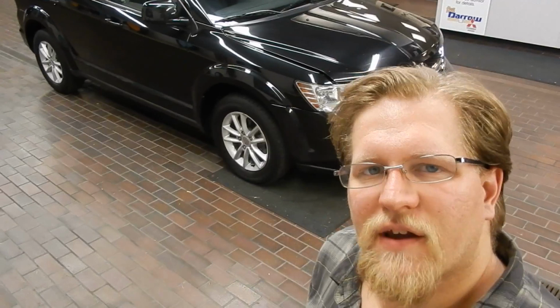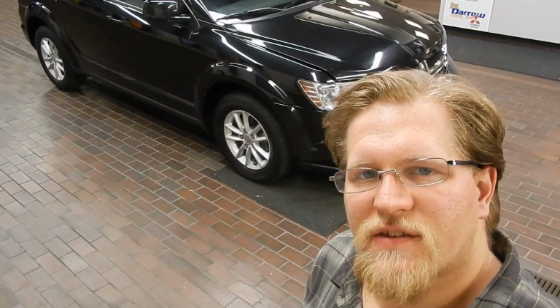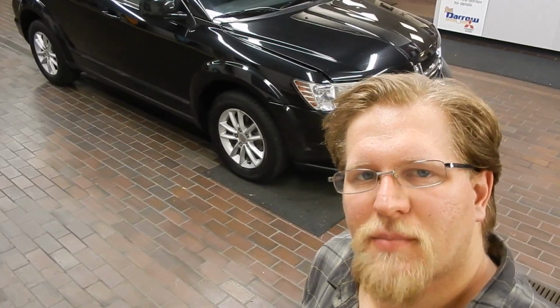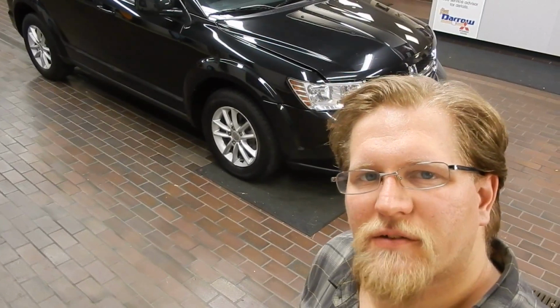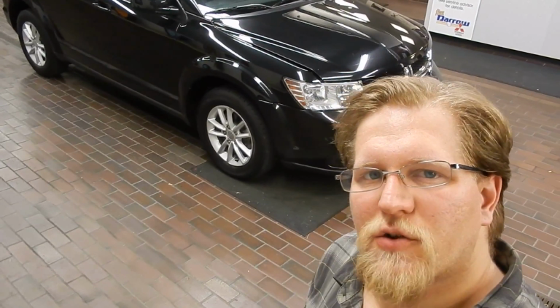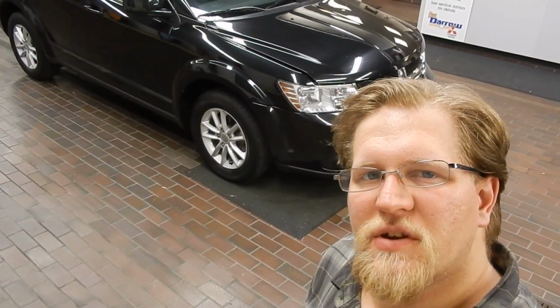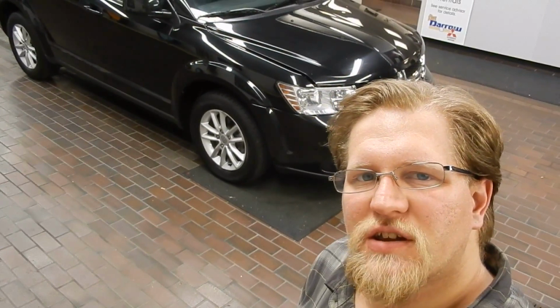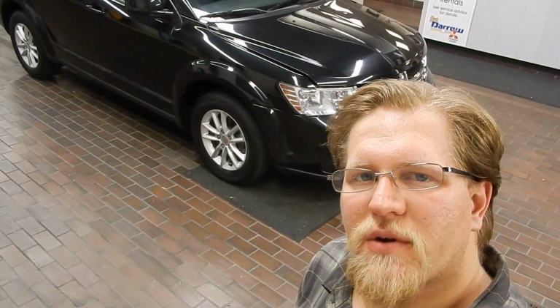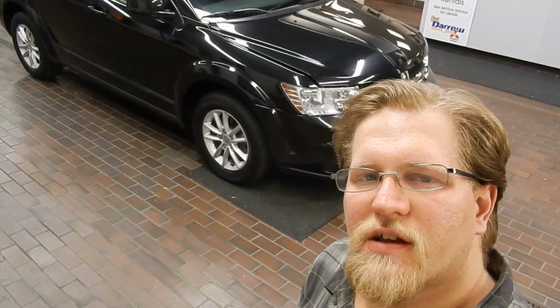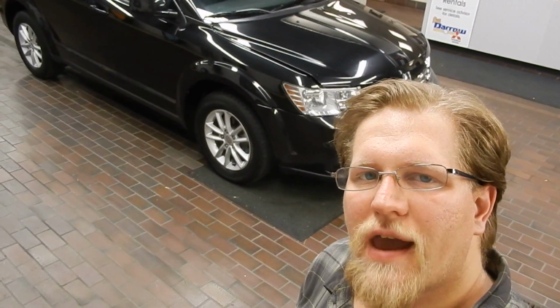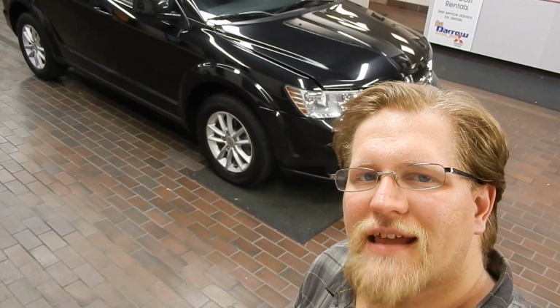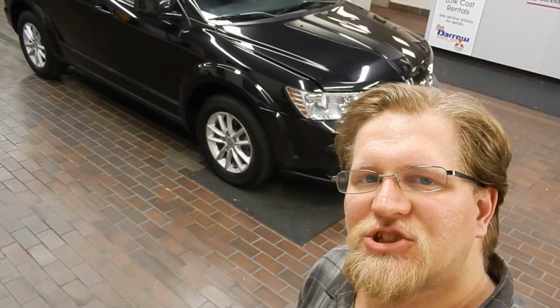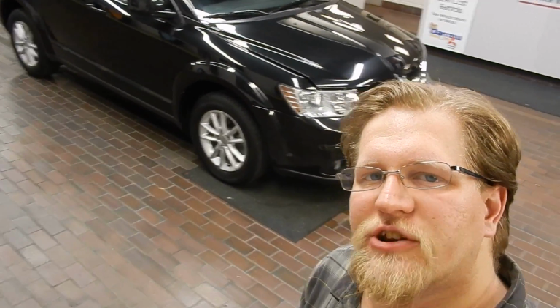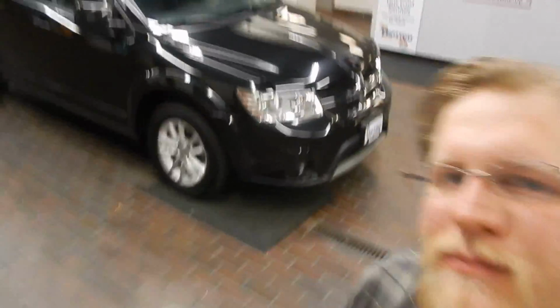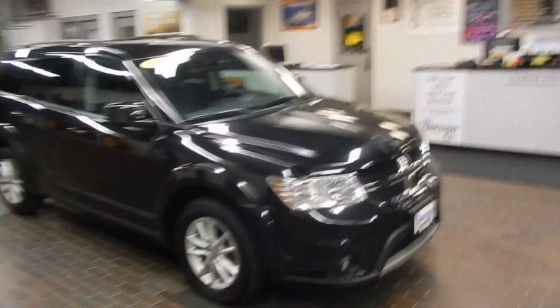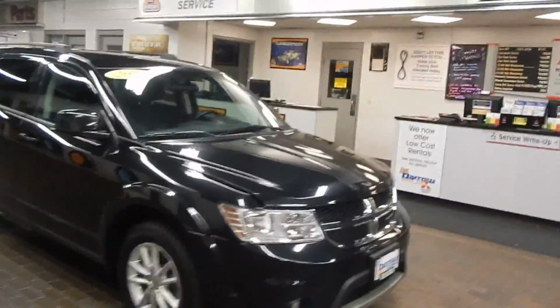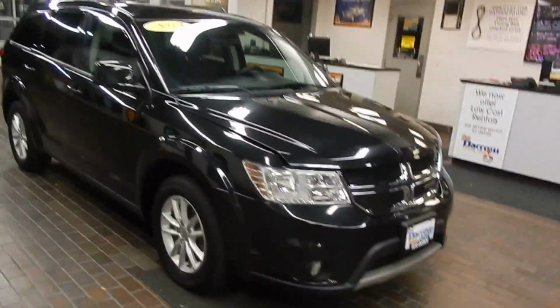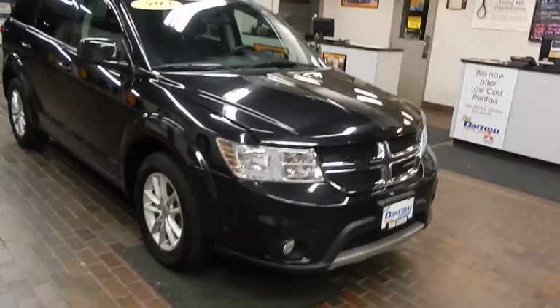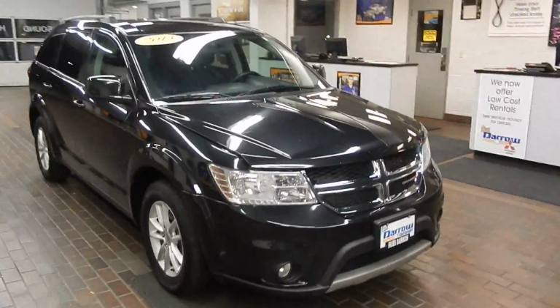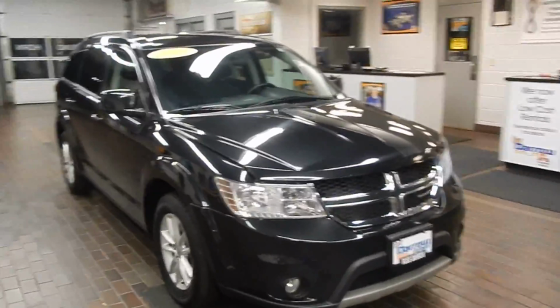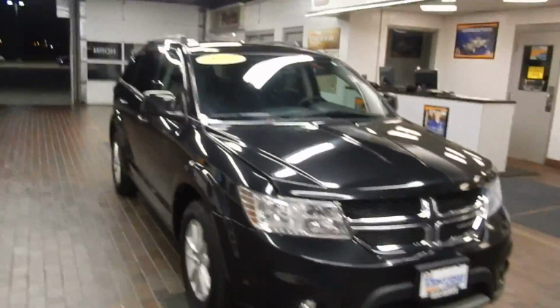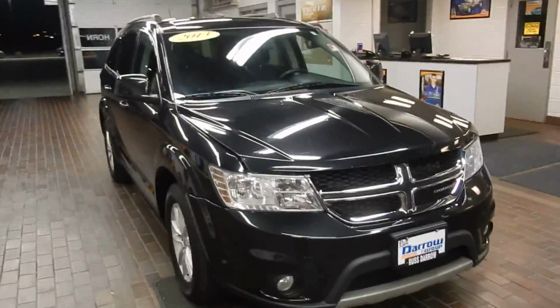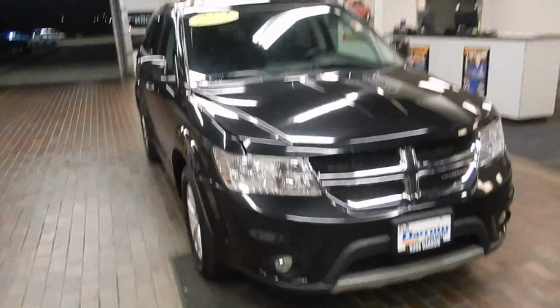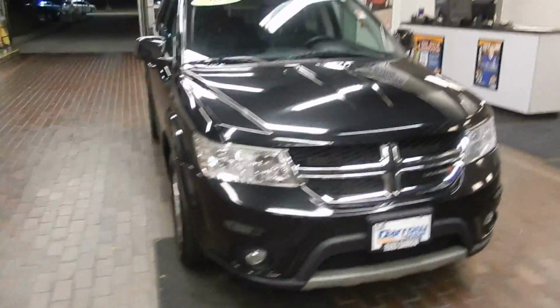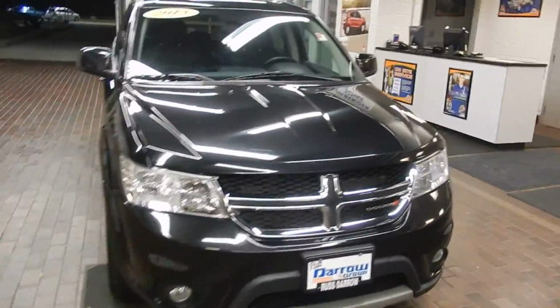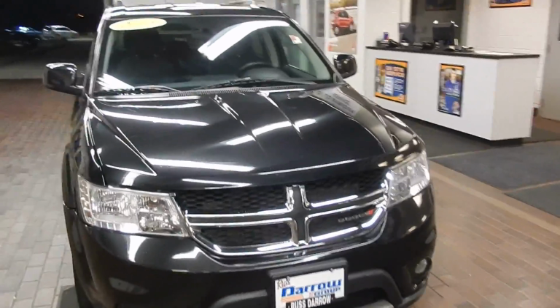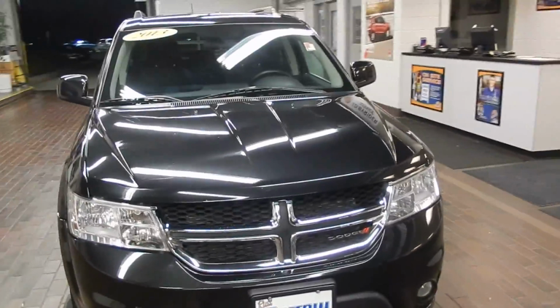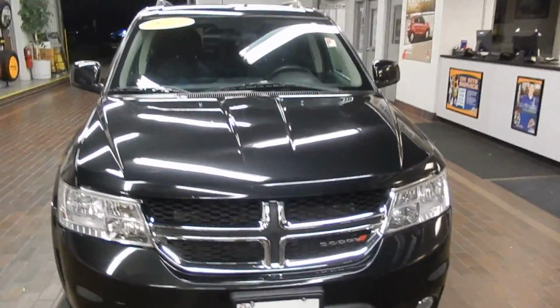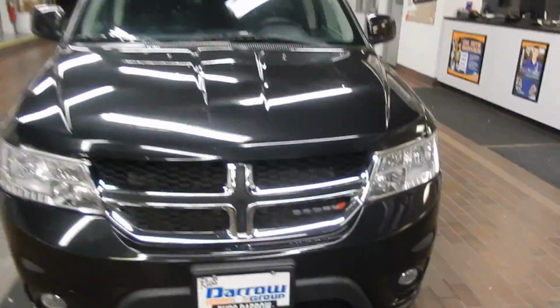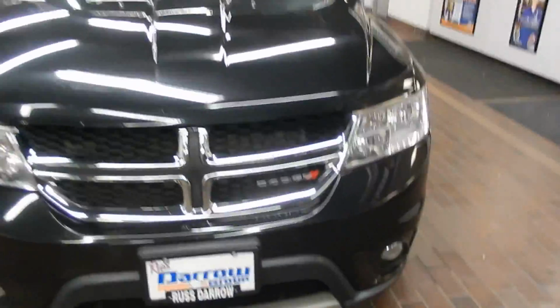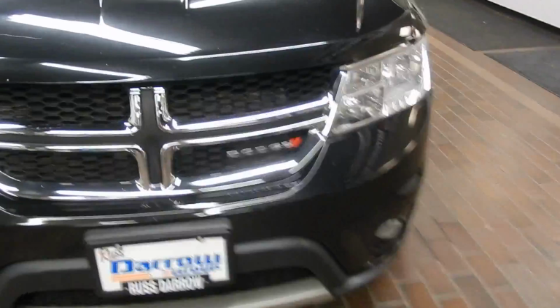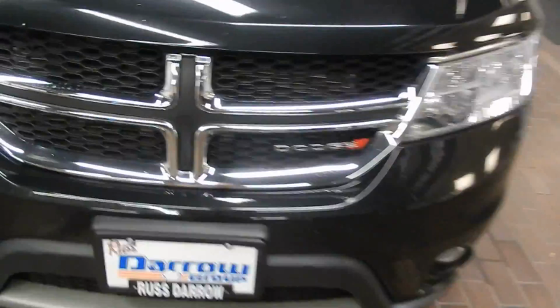Hi there, this is David Bussey at Ruster Mitsubishi. Today we're going to take a look at a Dodge Journey. This is our 2013 Dodge Journey SXT here at Ruster Mitsubishi.